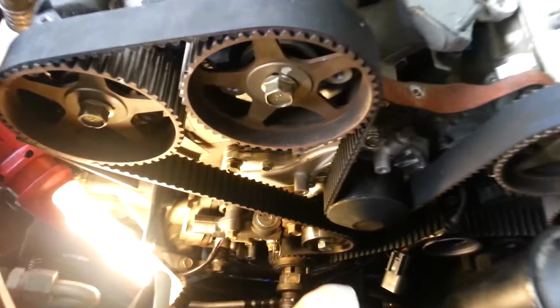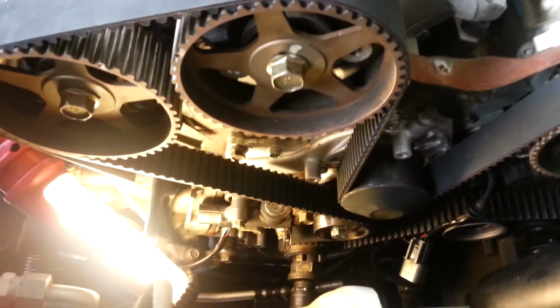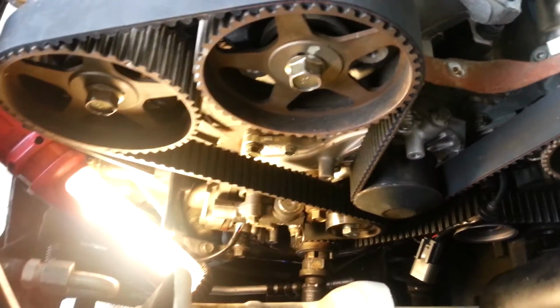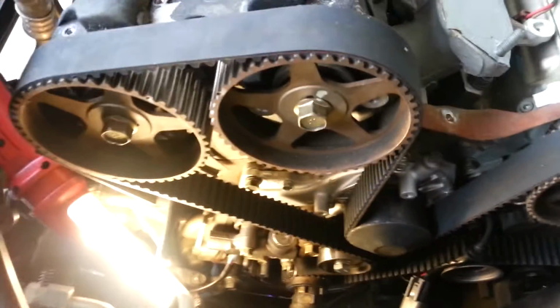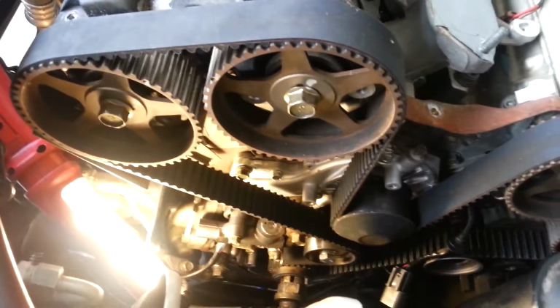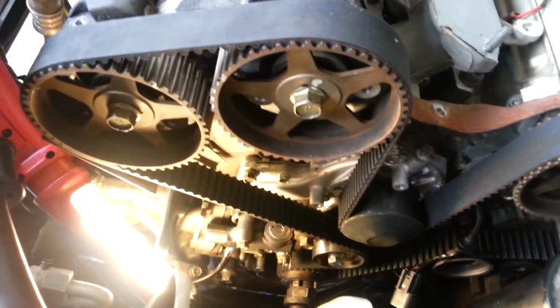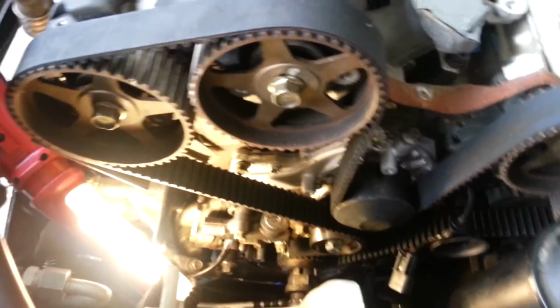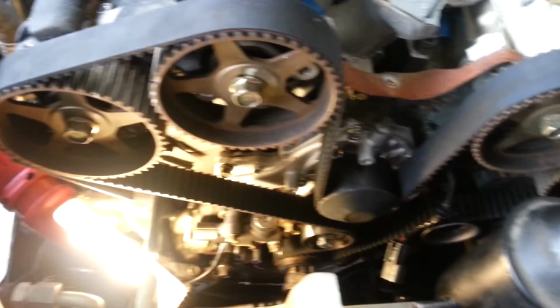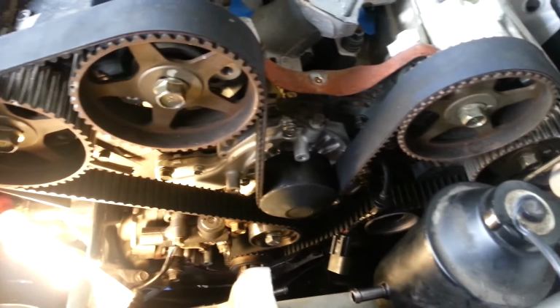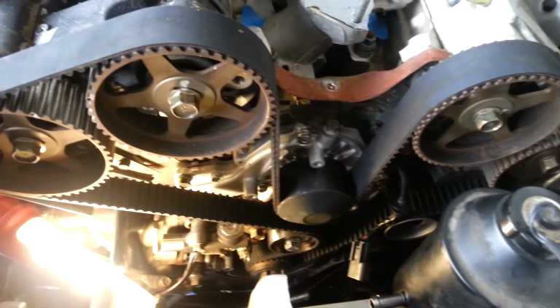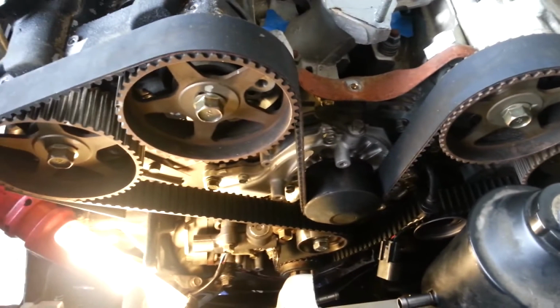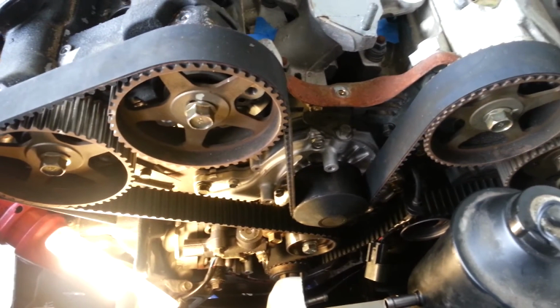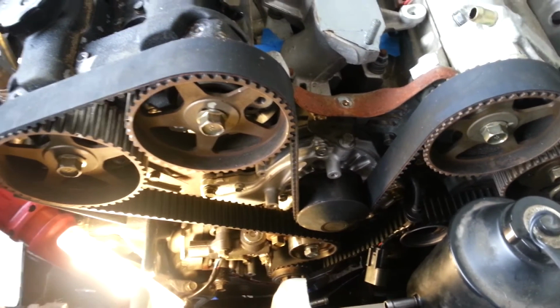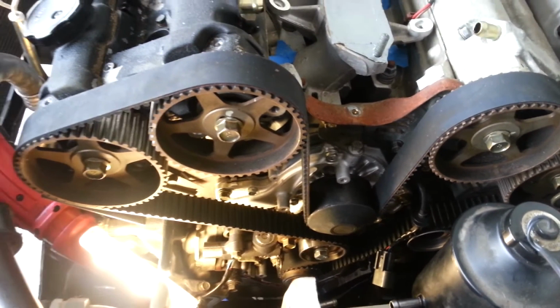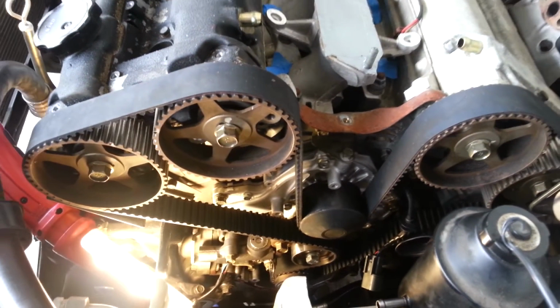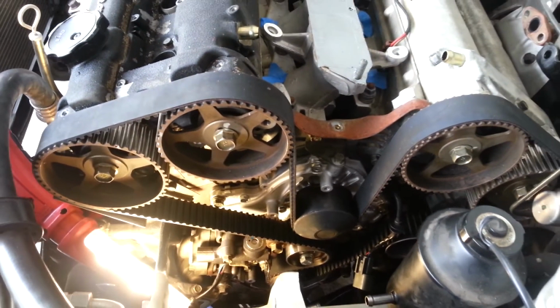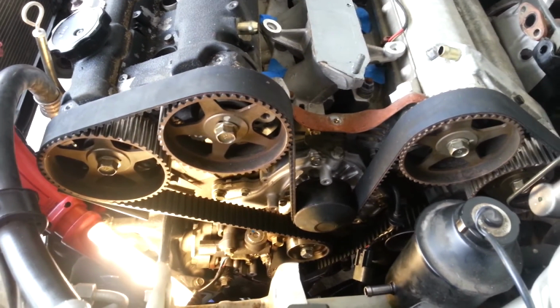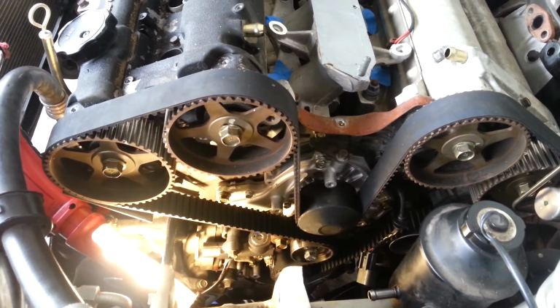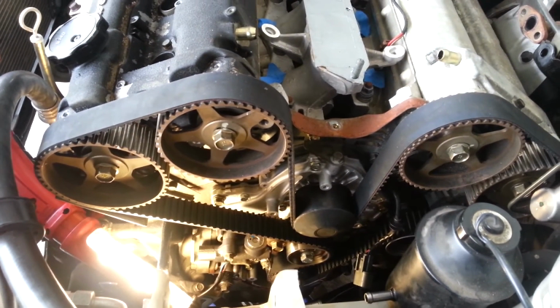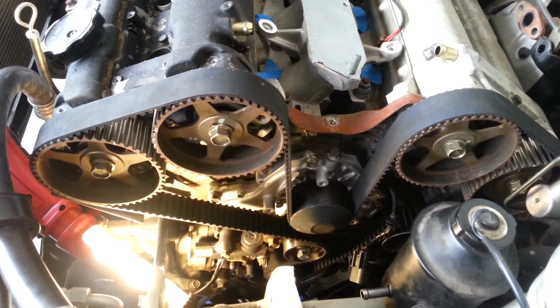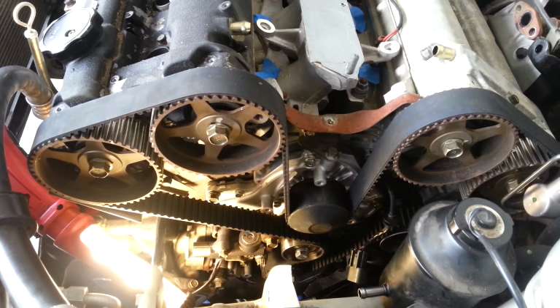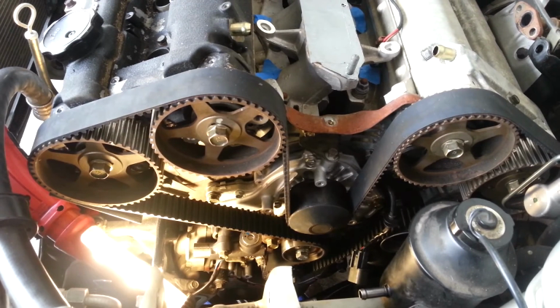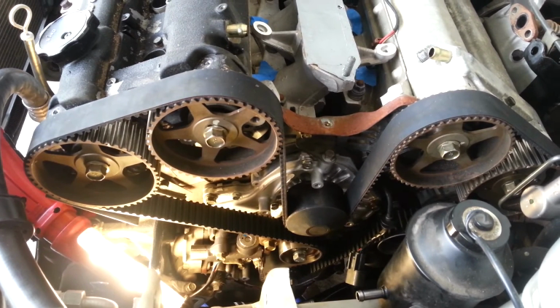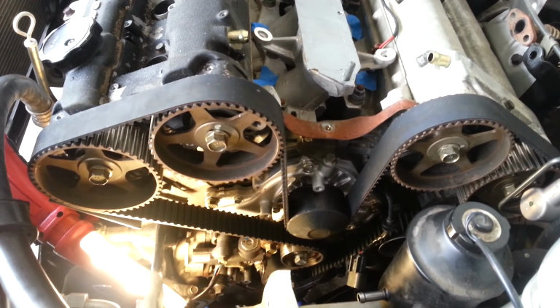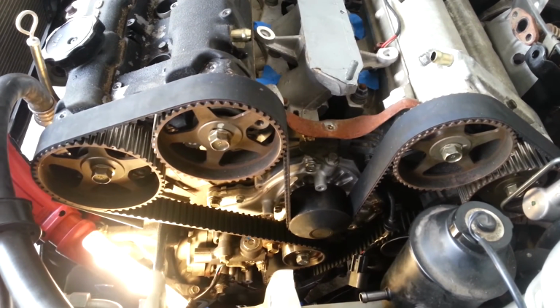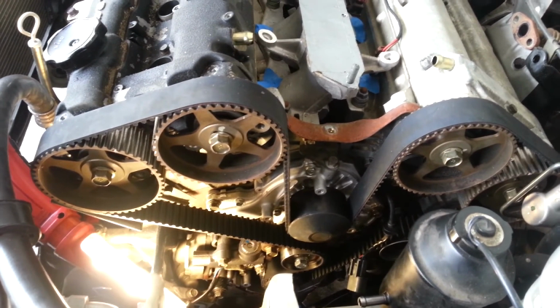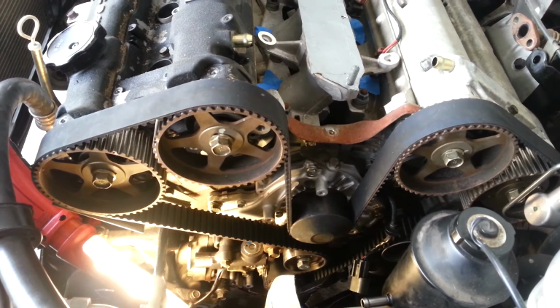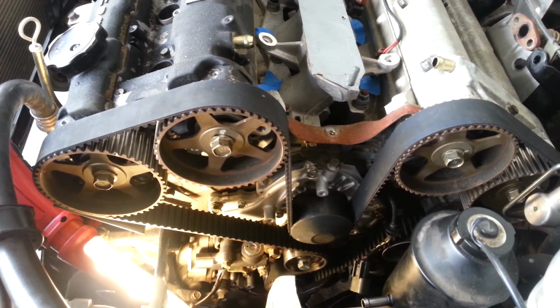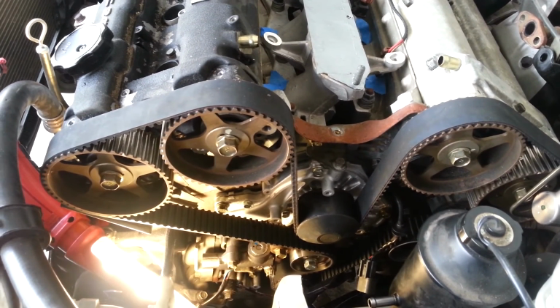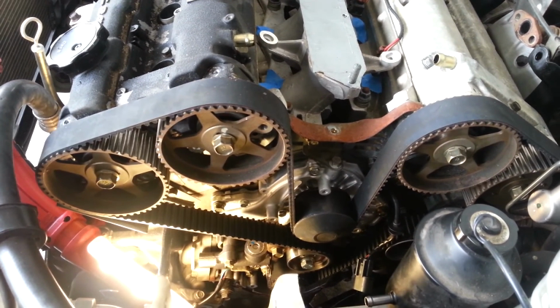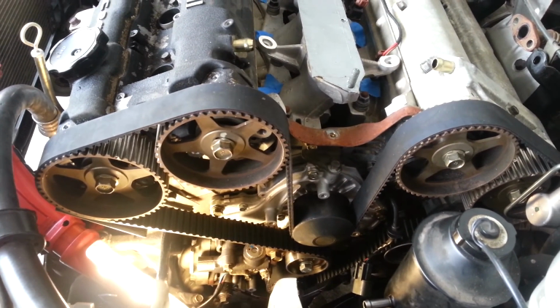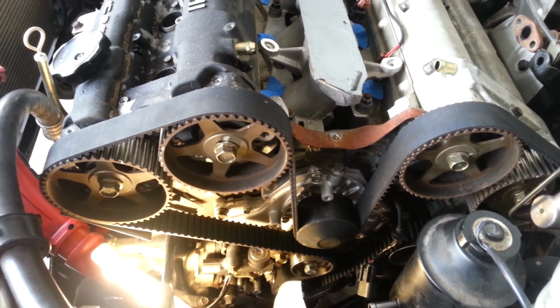Belt's in, everything is lined up, and we're ready to seal it back up. I hope you enjoyed the videos — stay tuned, and if you like these videos, subscribe, like, and share. Have a great day.